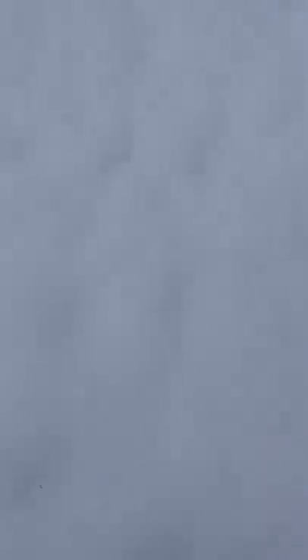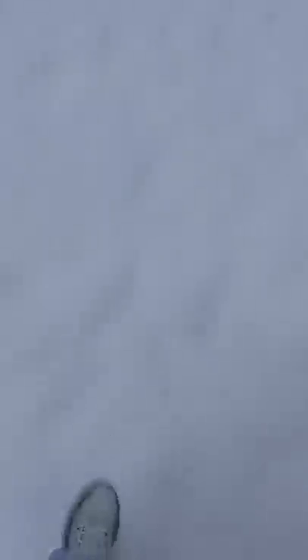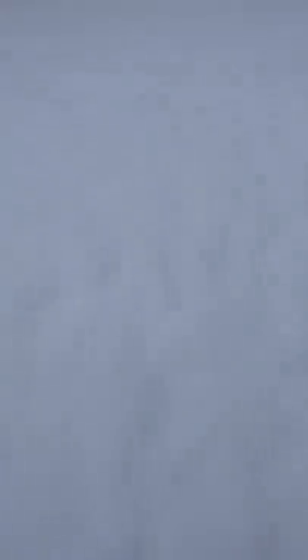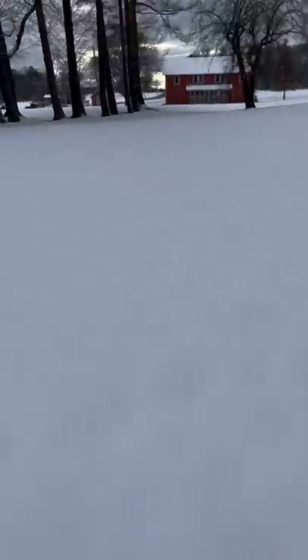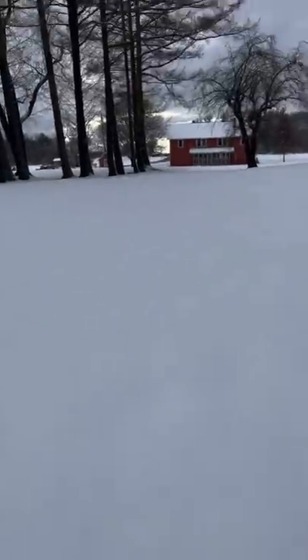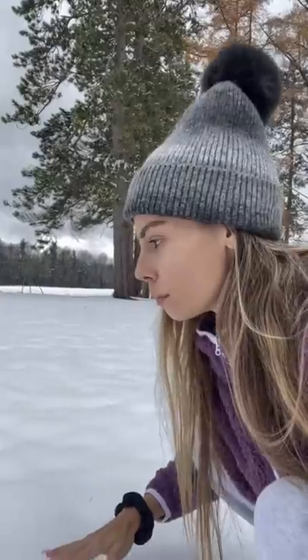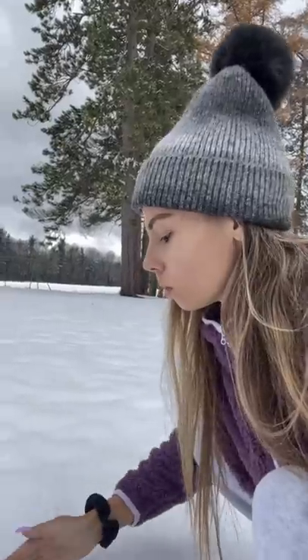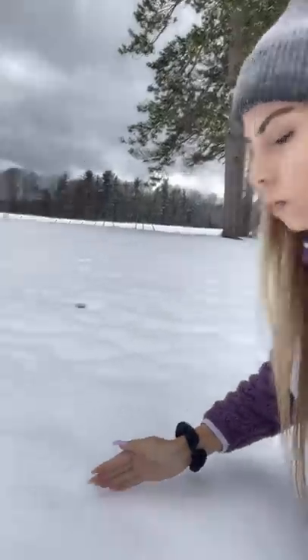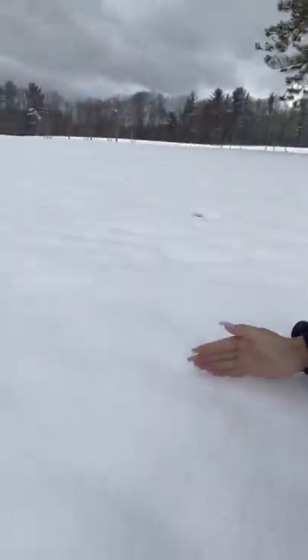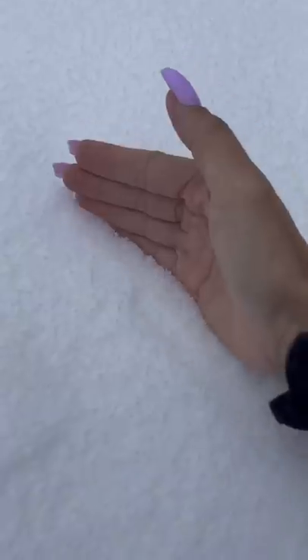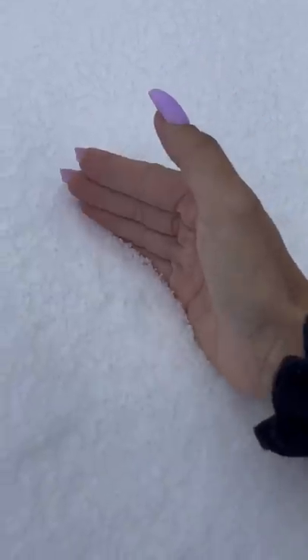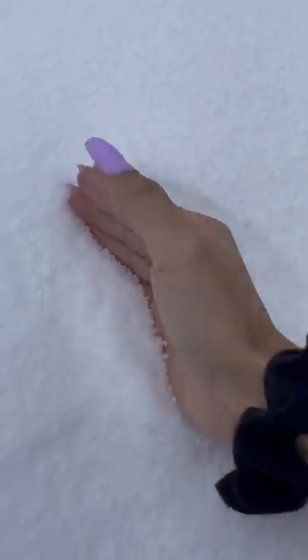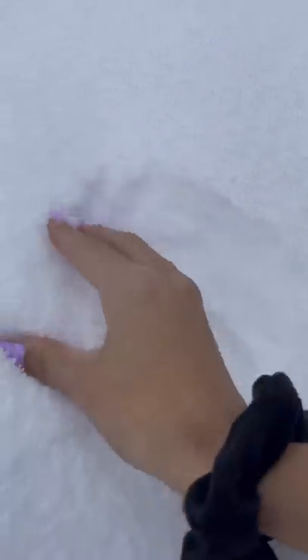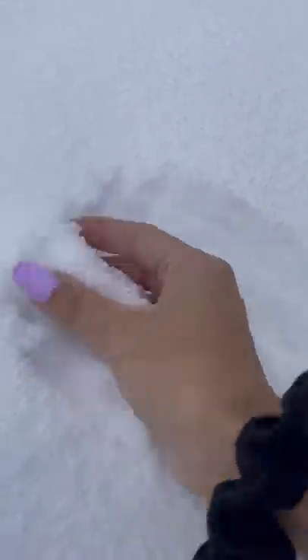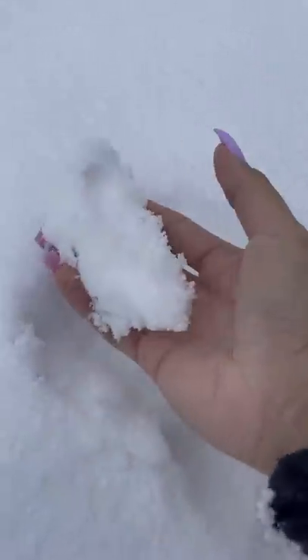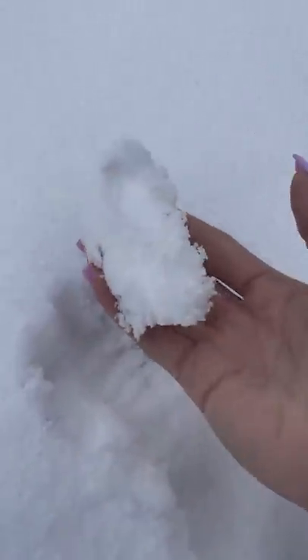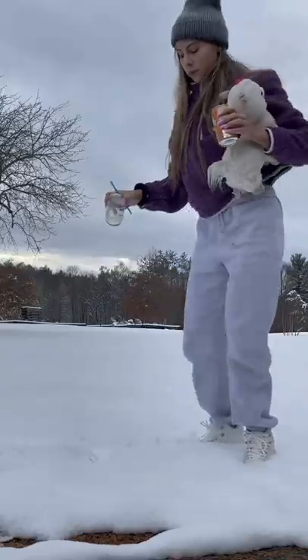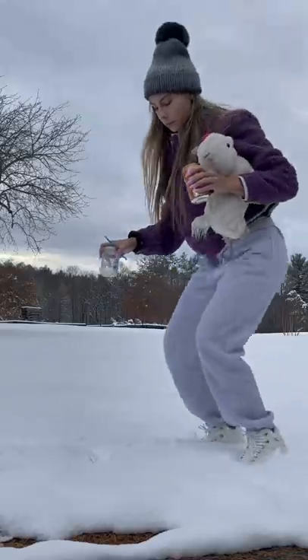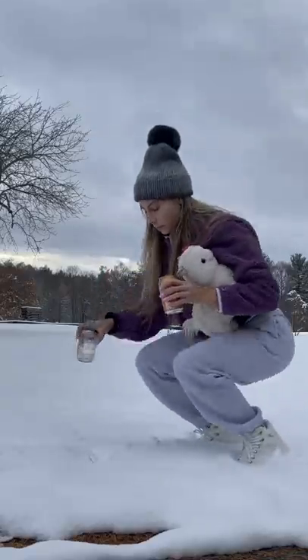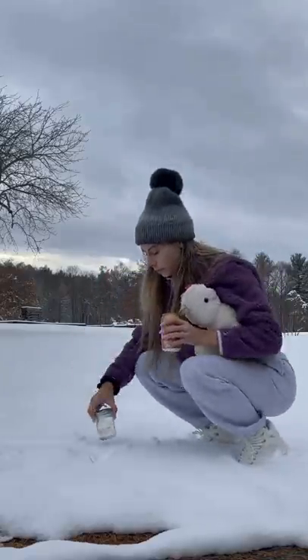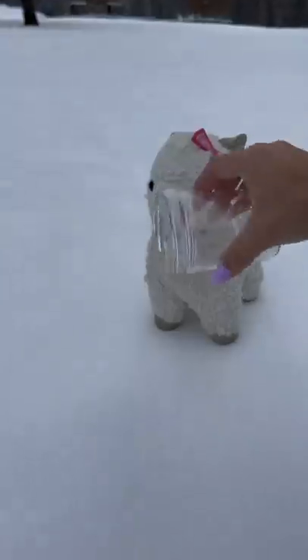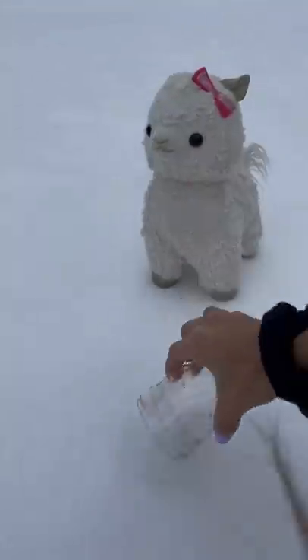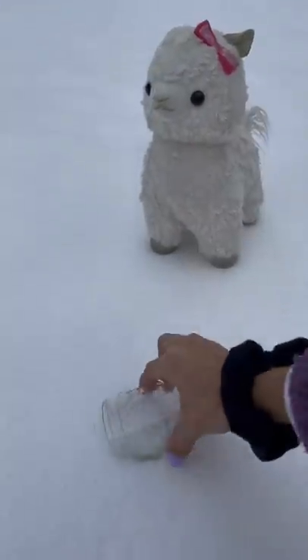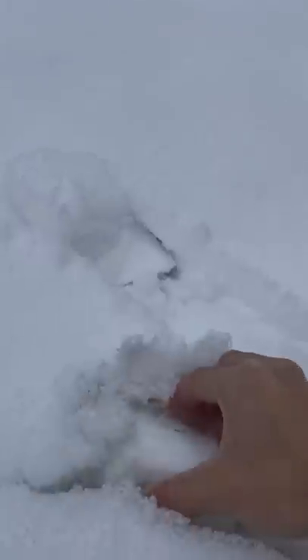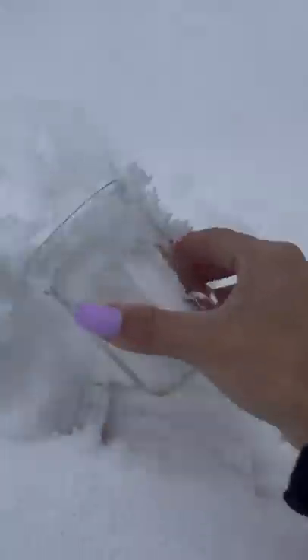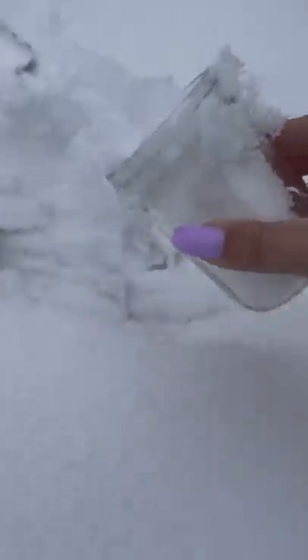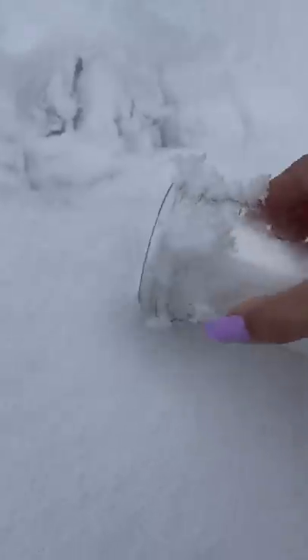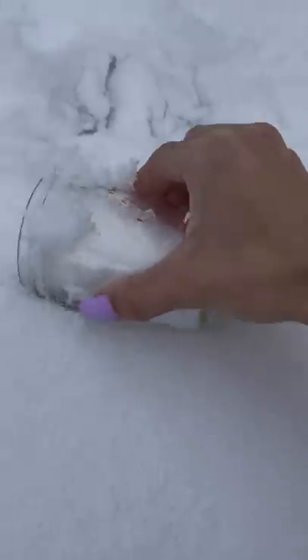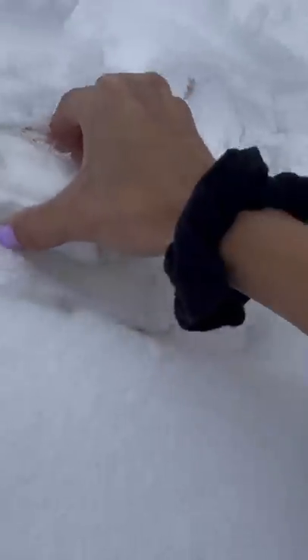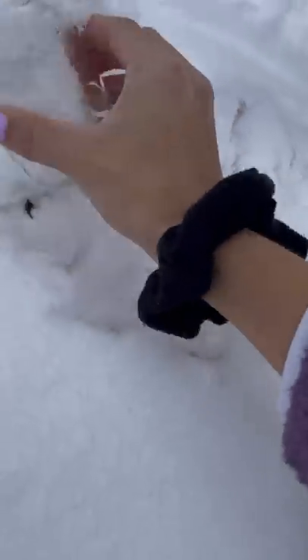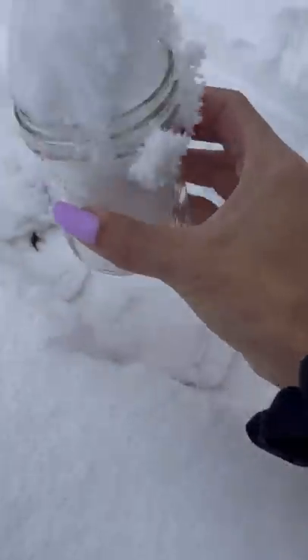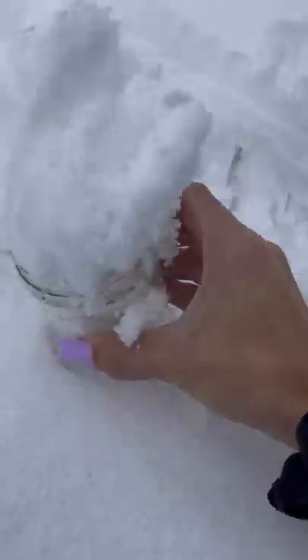Once you find your snow and you inspect it, you really want to look at it and make sure this is the right kind, because this is super important on what you're going to want to do. Then you want to gently put your mason jar into the soft, clean snow.